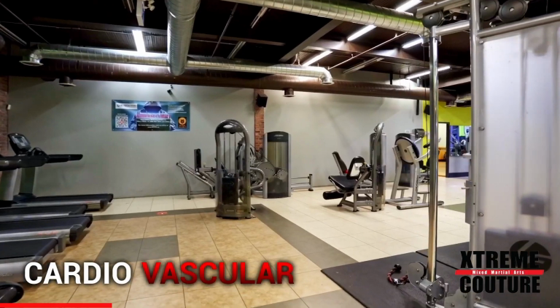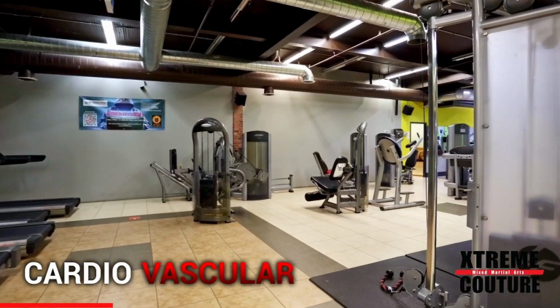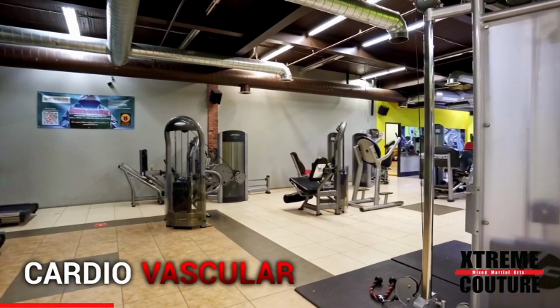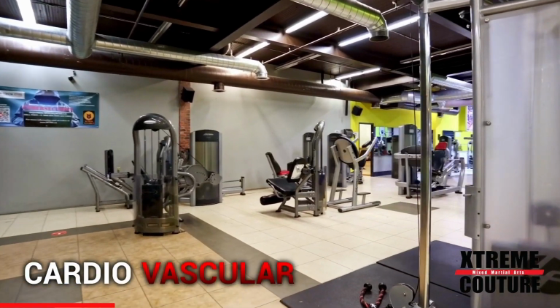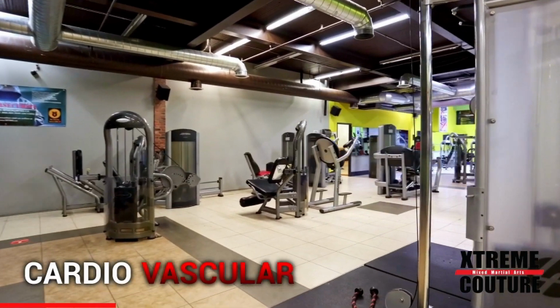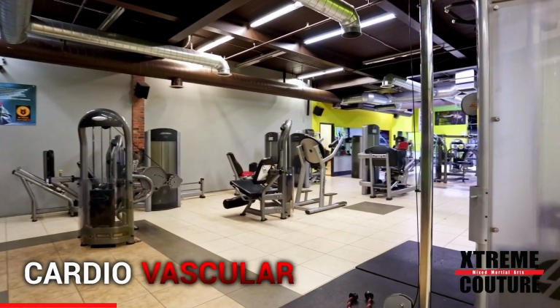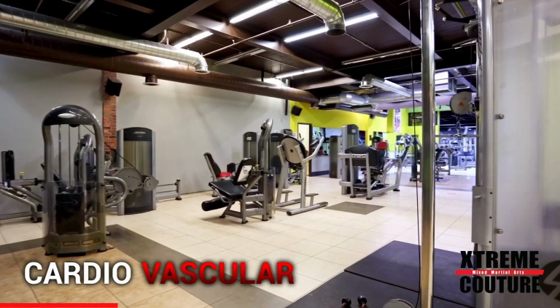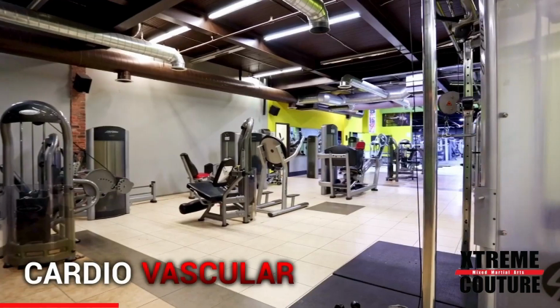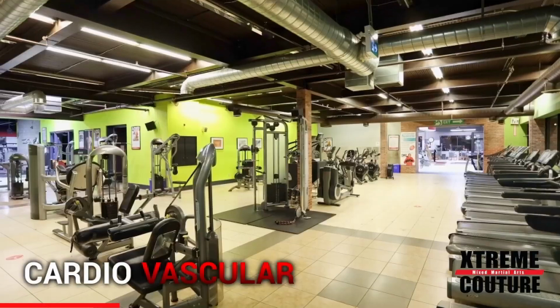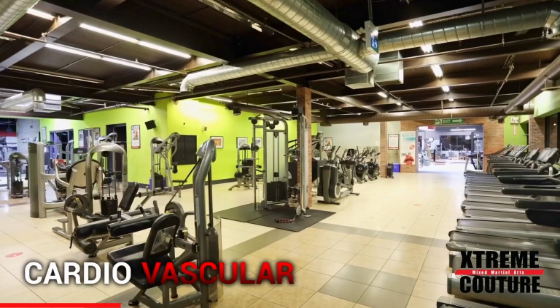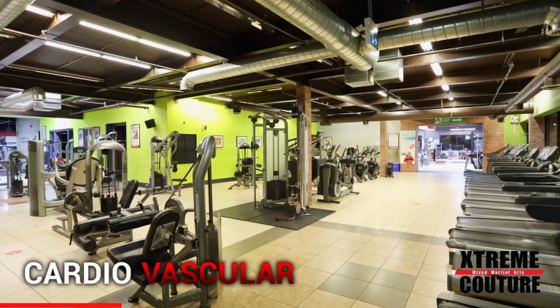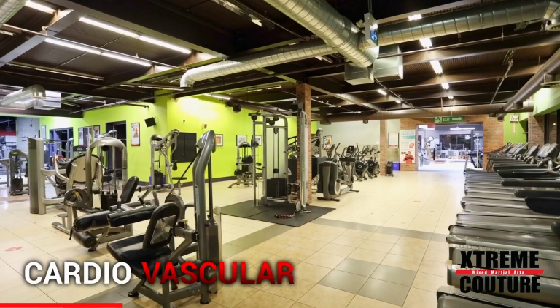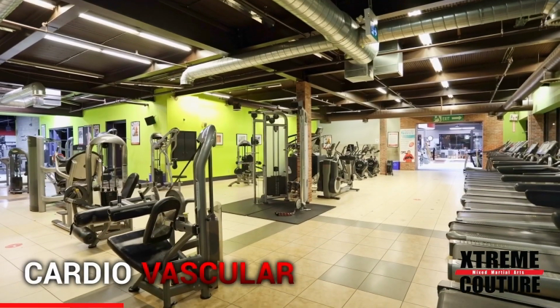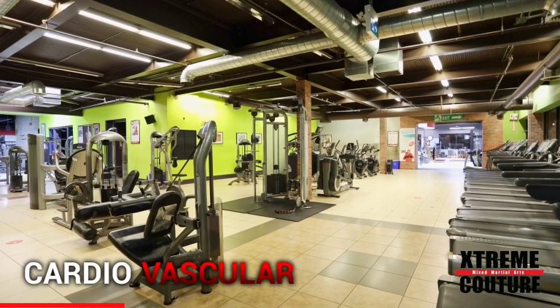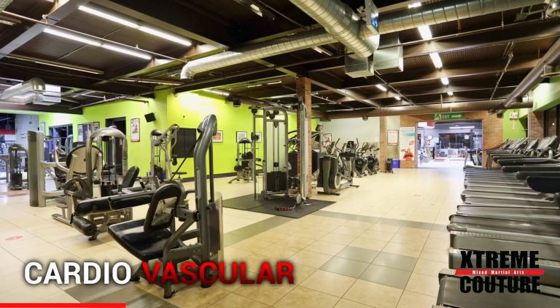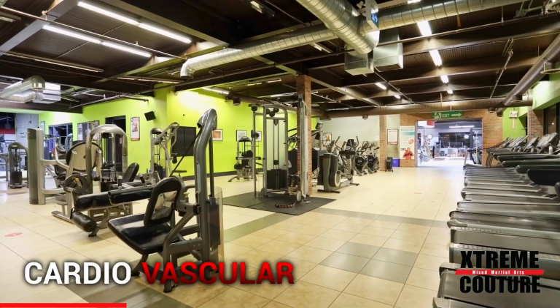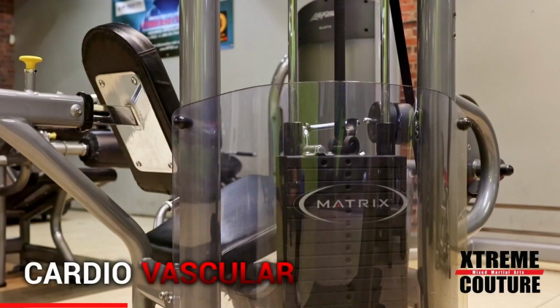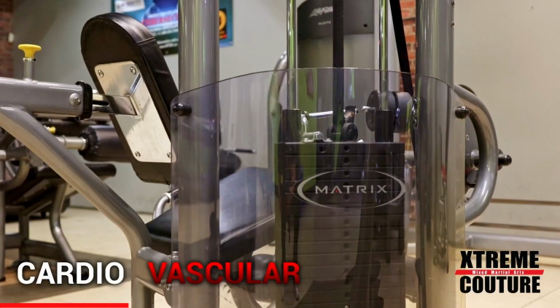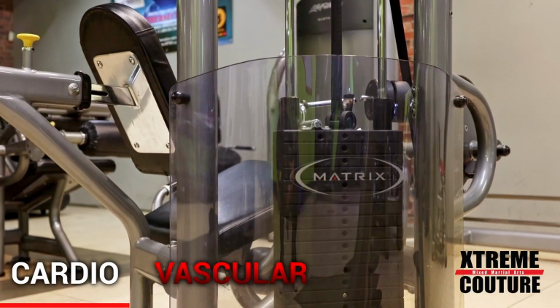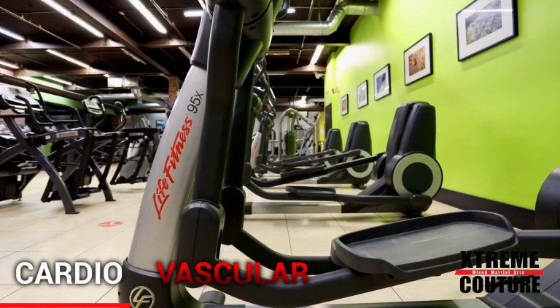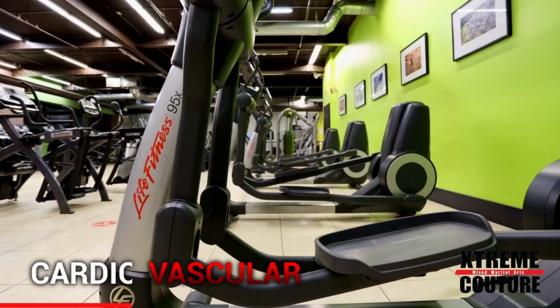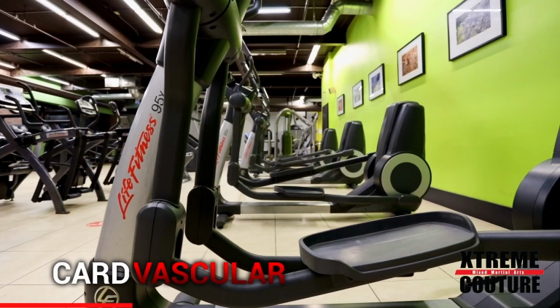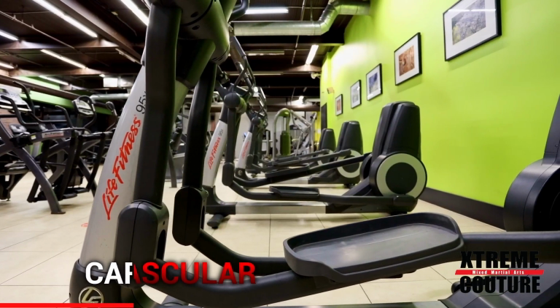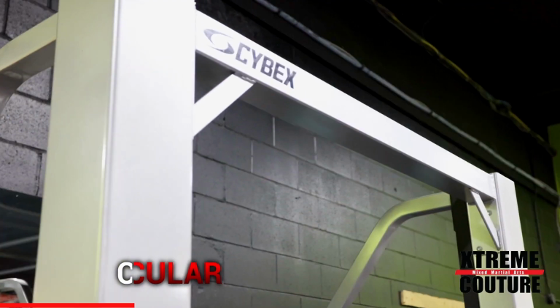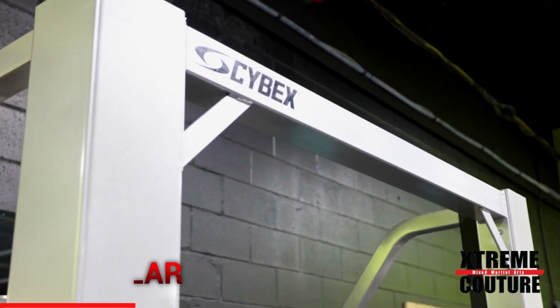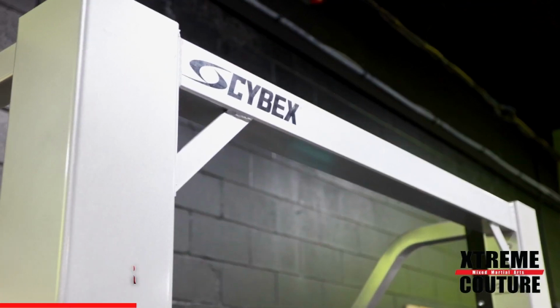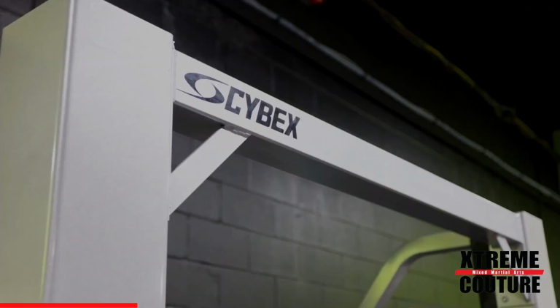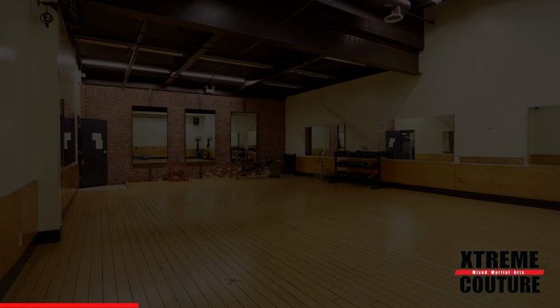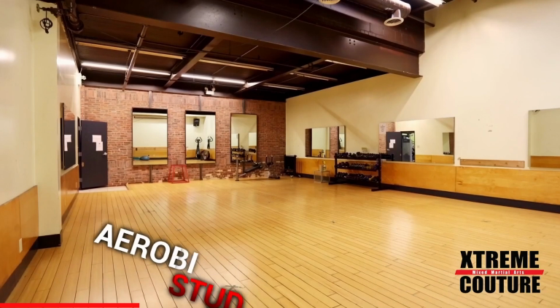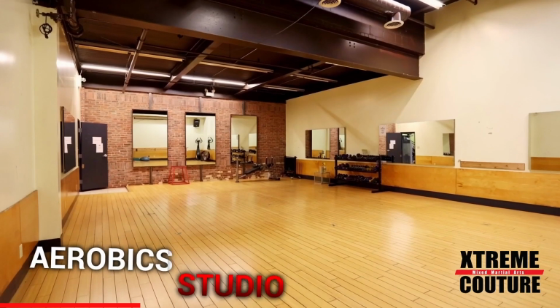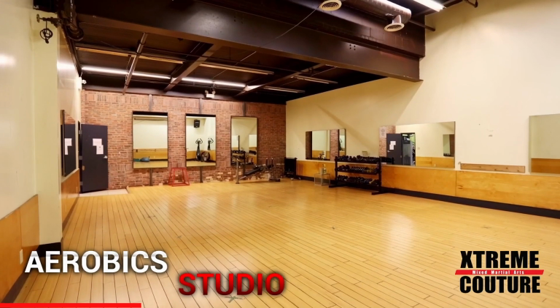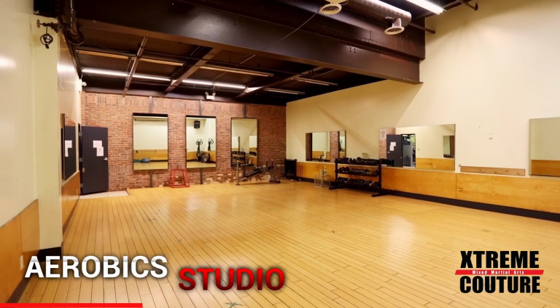Making your way further into the club, you will find three different lines of muscle conditioning equipment by Matrix, Life Fitness, and Cybex, as well as three specialty studios.